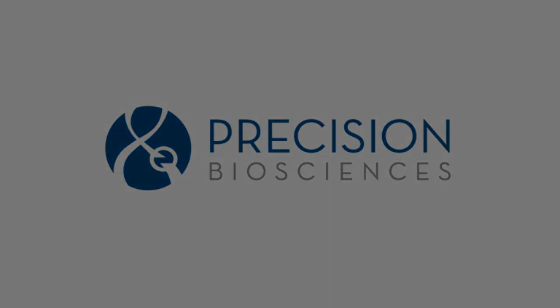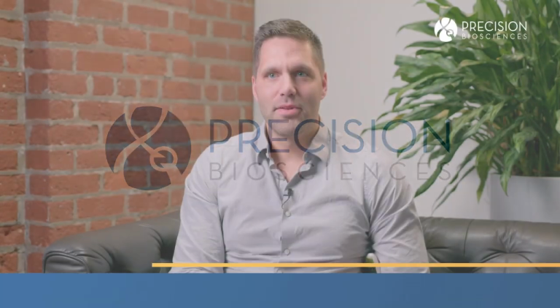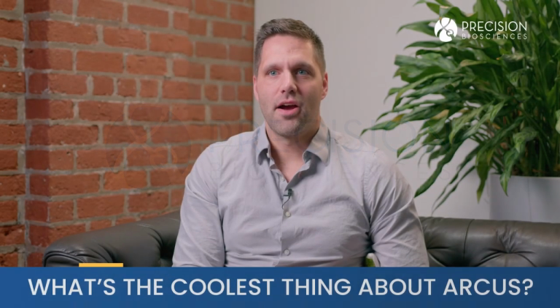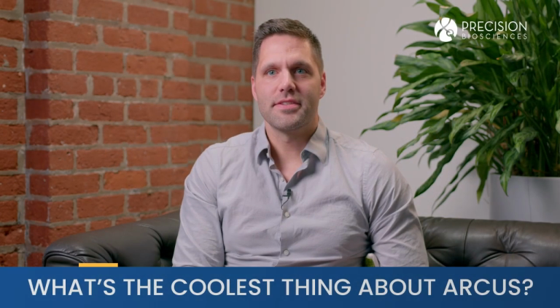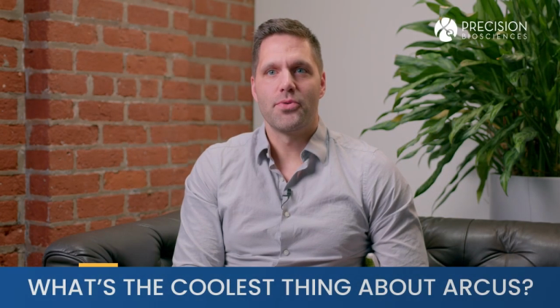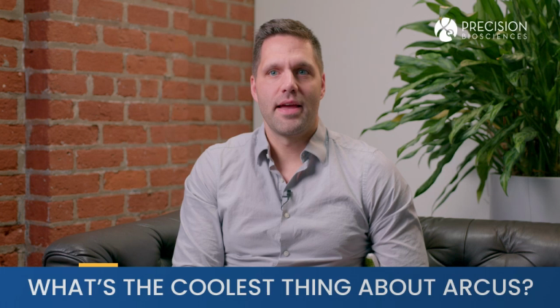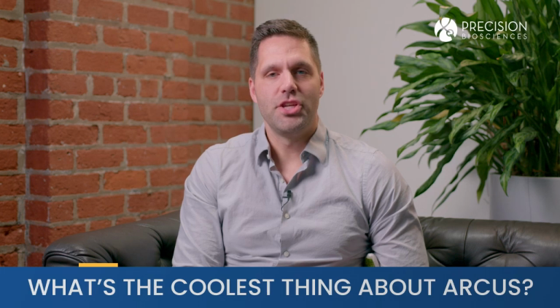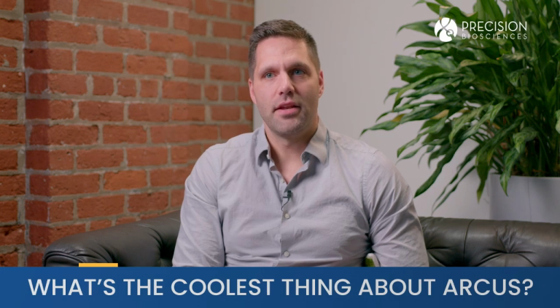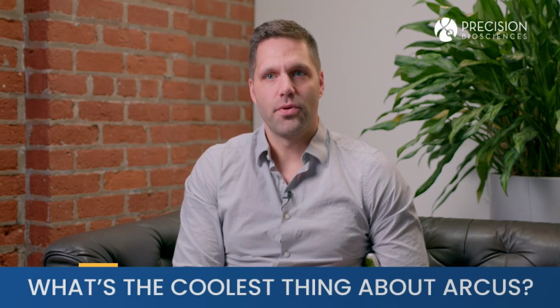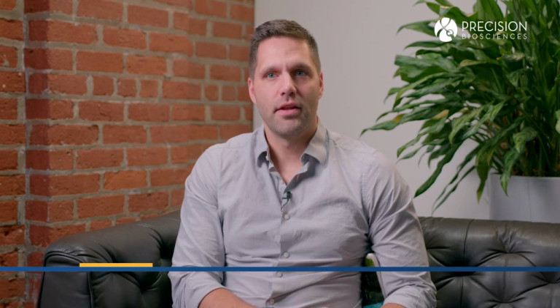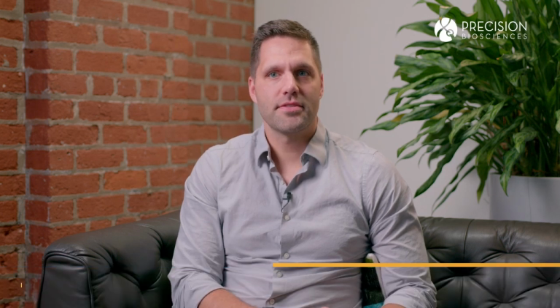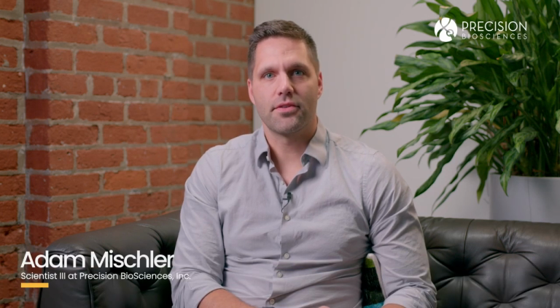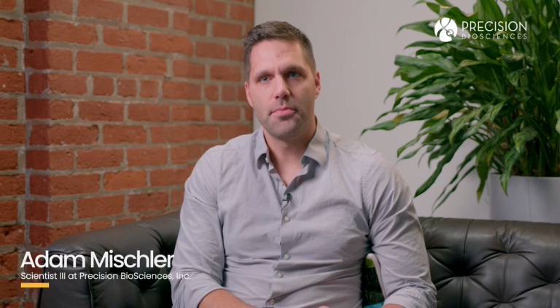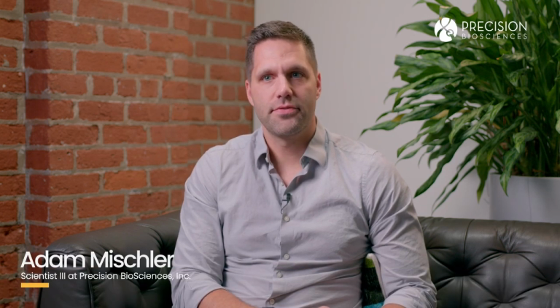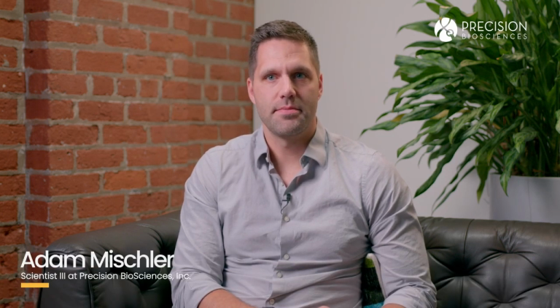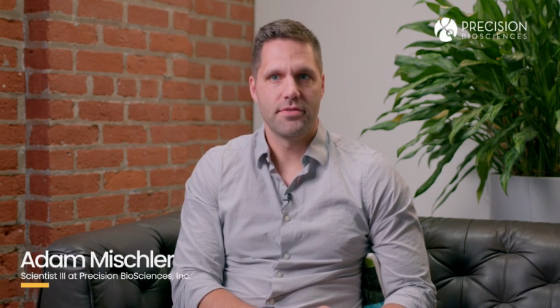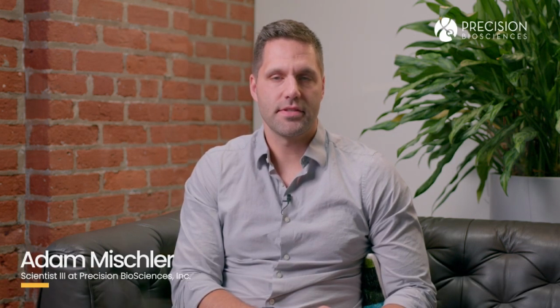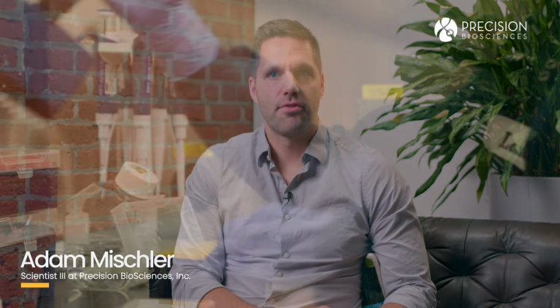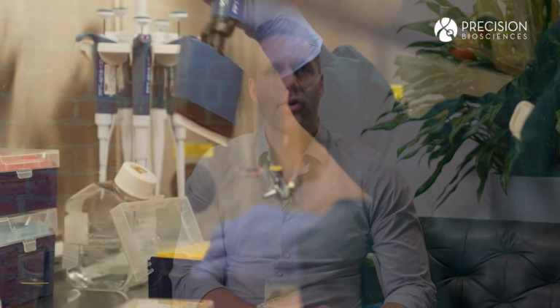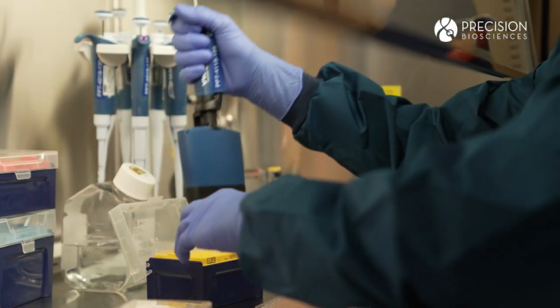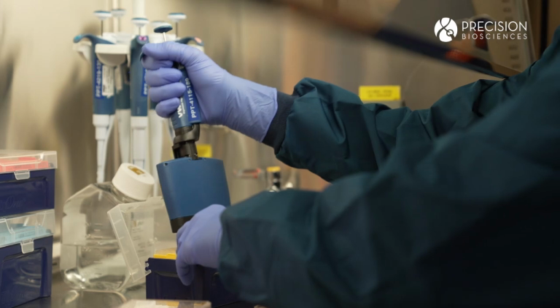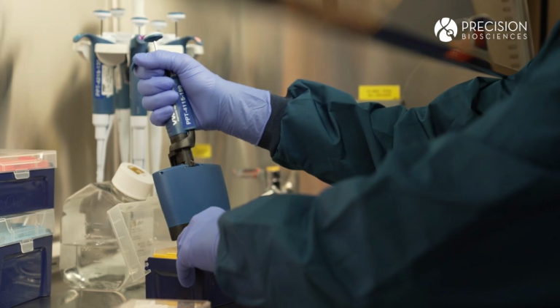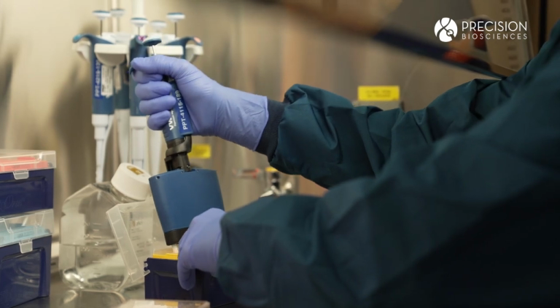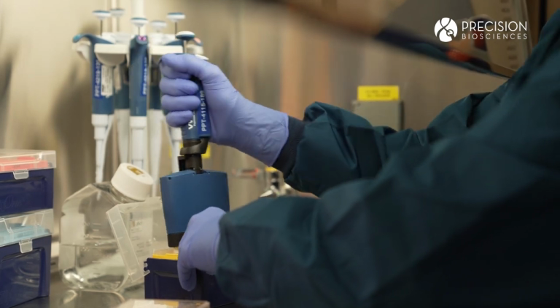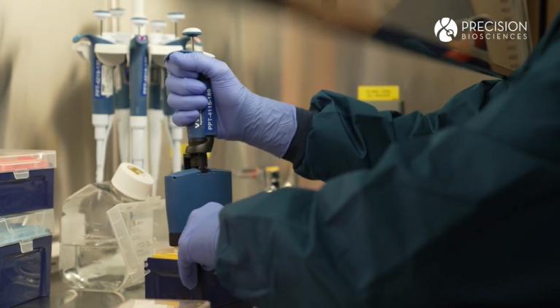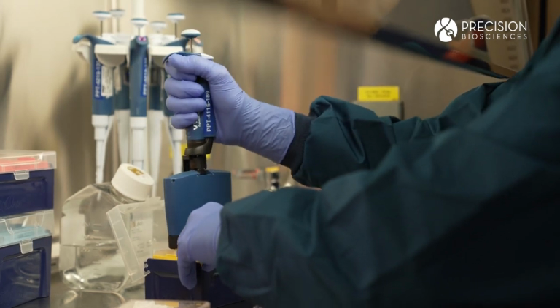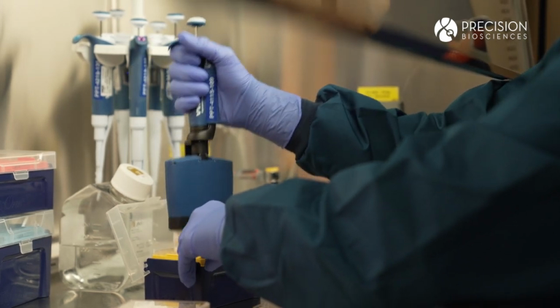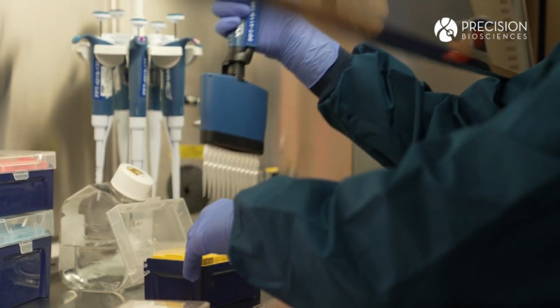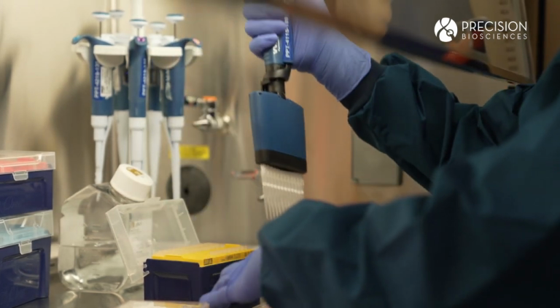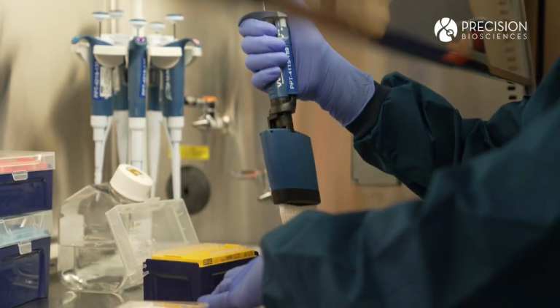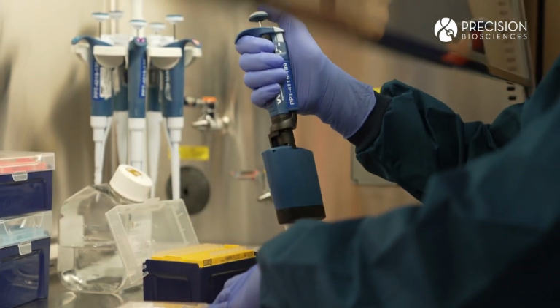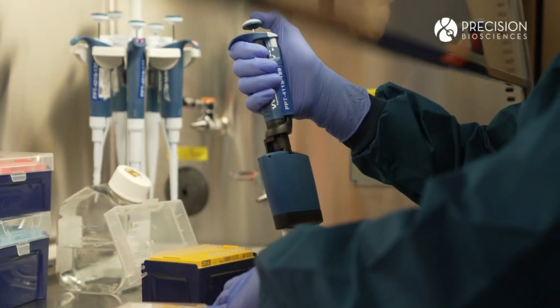I believe that Arcus is the most dynamic gene editing tool. It allows us to tackle so many different types of diseases. From our current pipeline, we have HPV, a viral disease, where we are eliminating the viral DNA.